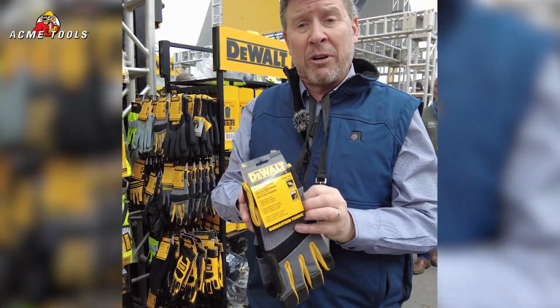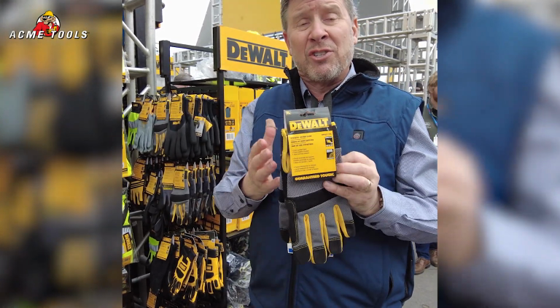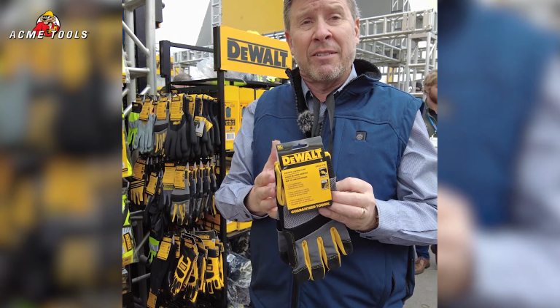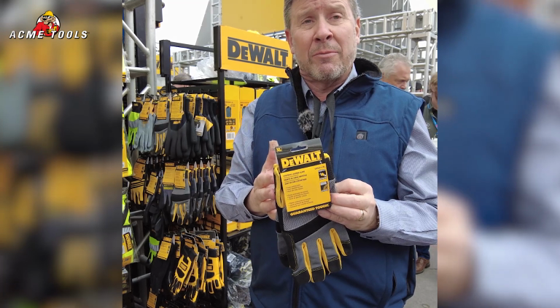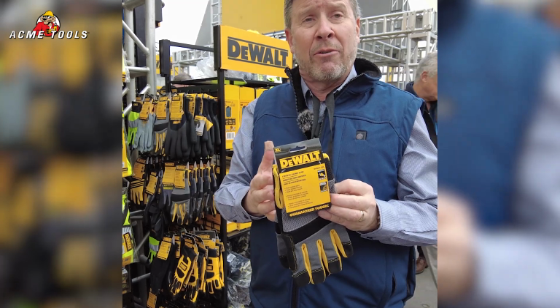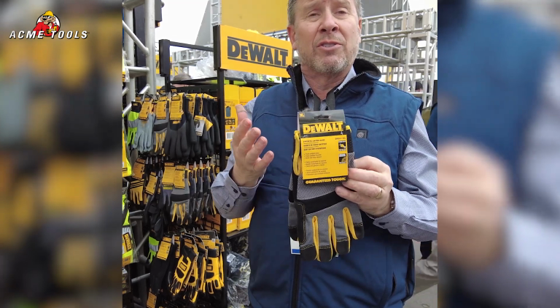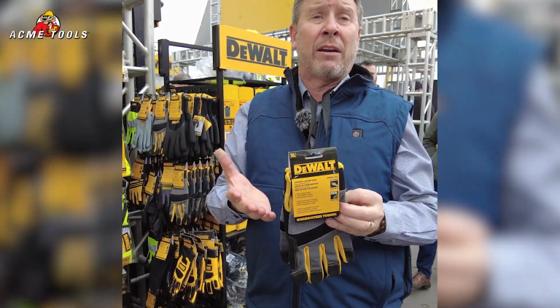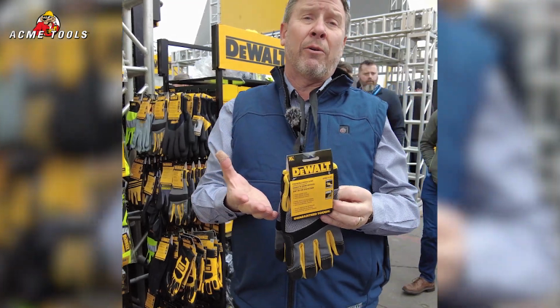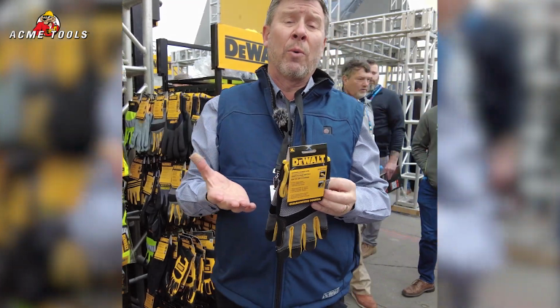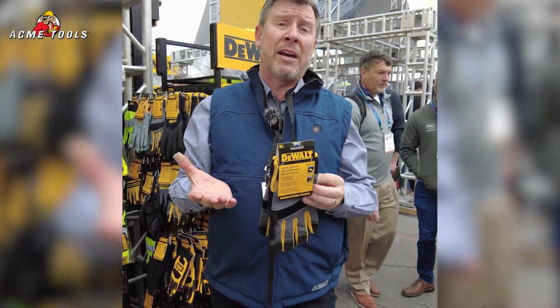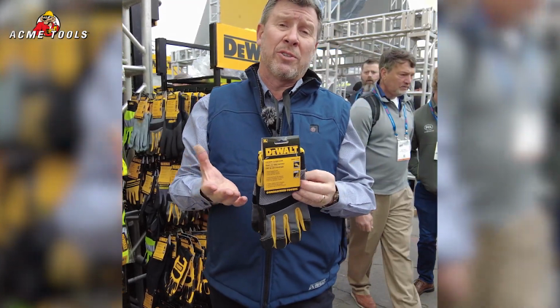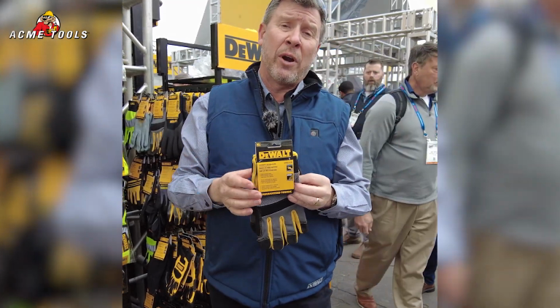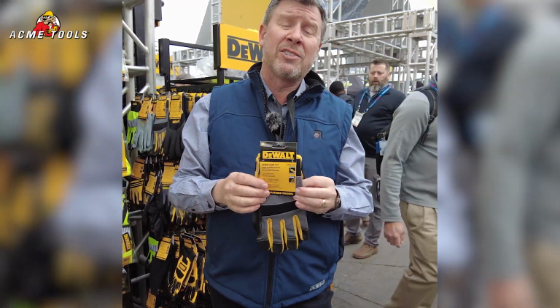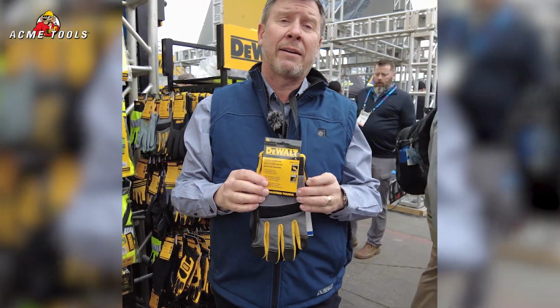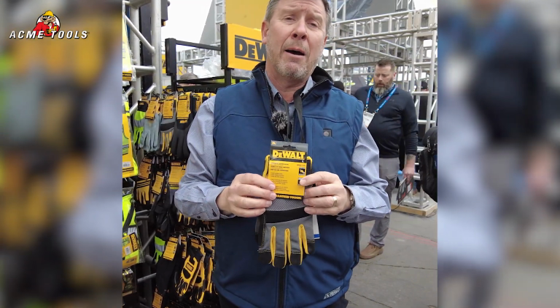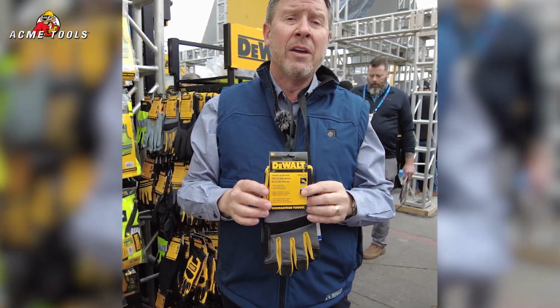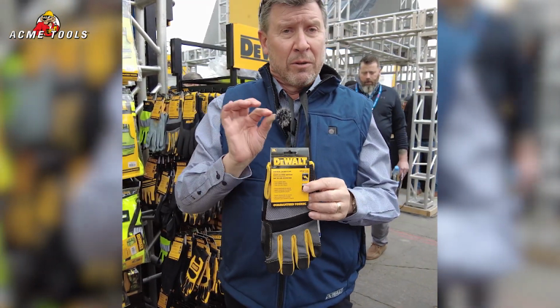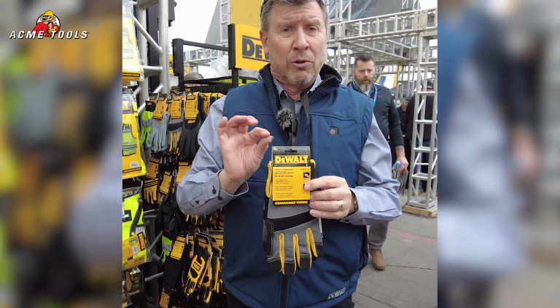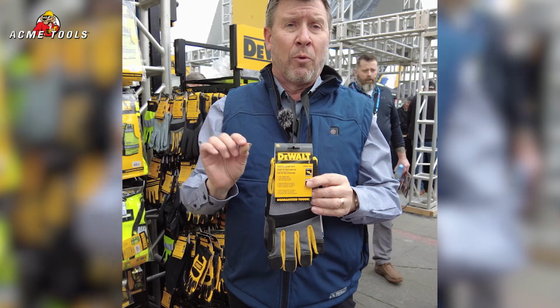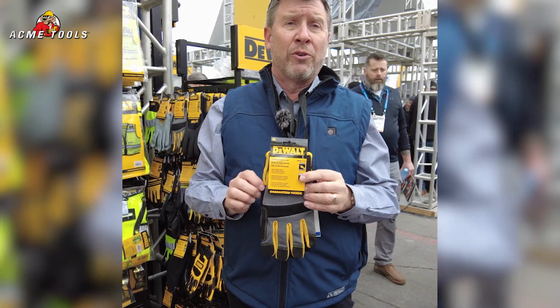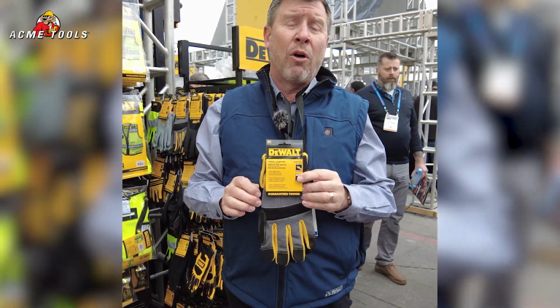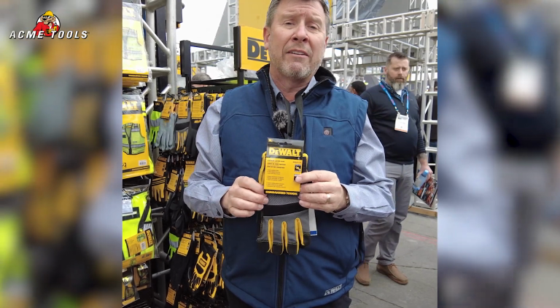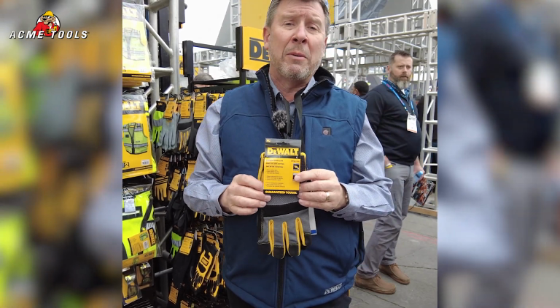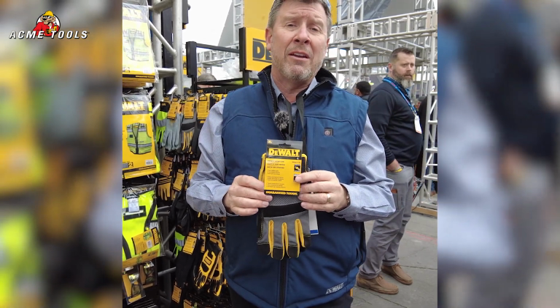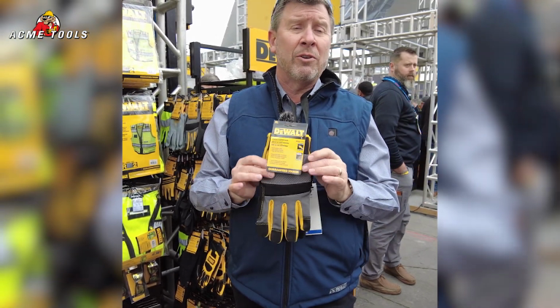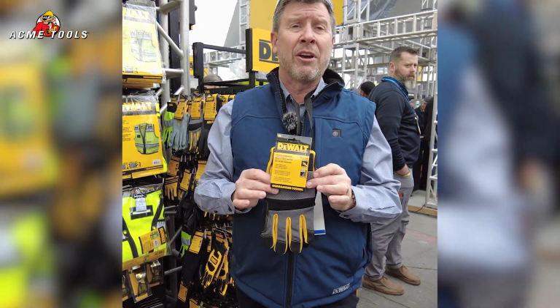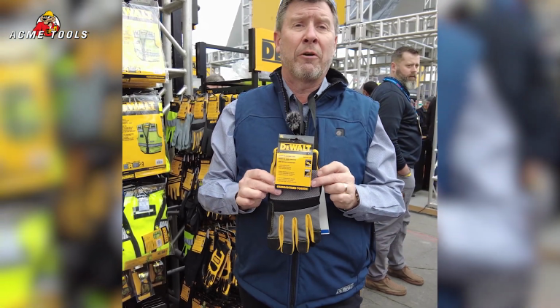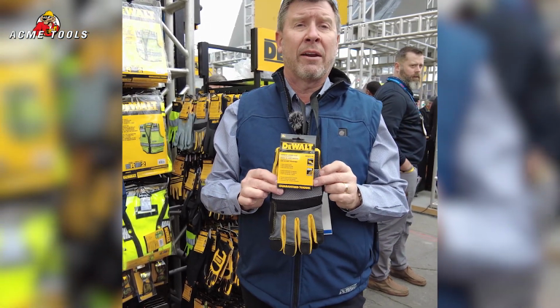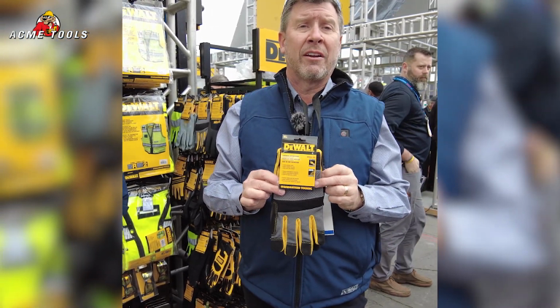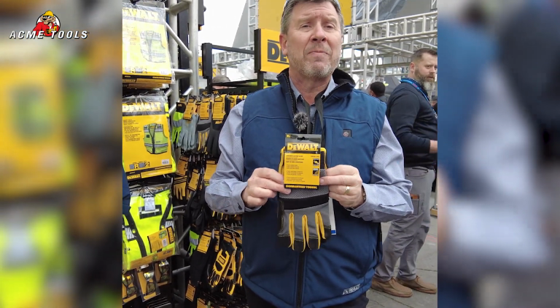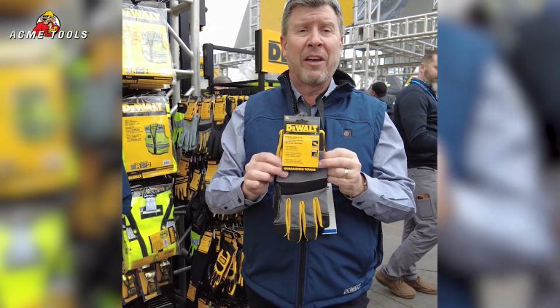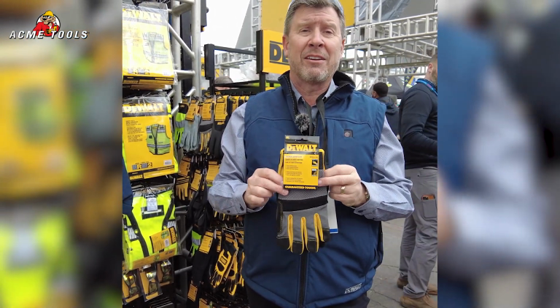Check these items out. You can check our website at radians.com and look for the DeWalt line of PPE — you can see all of our products there. Thanks again.